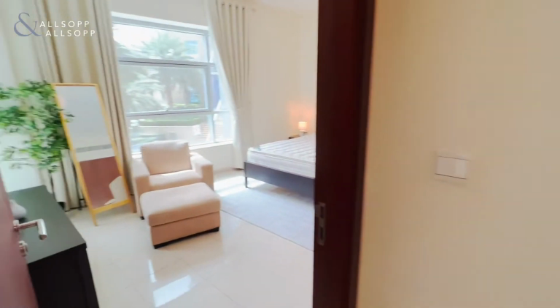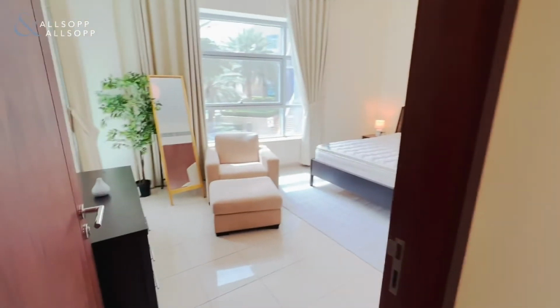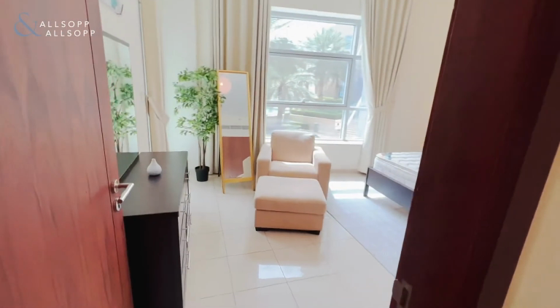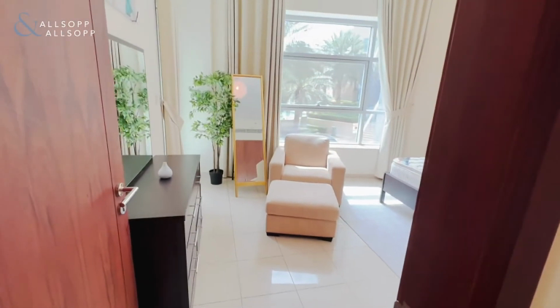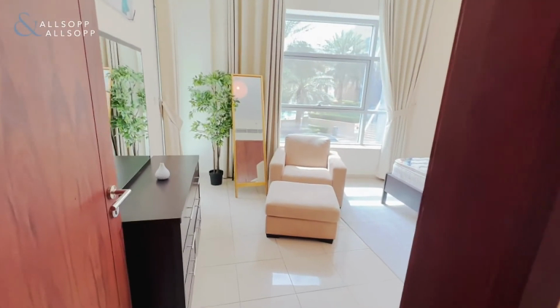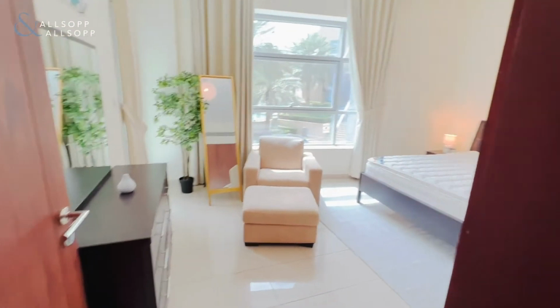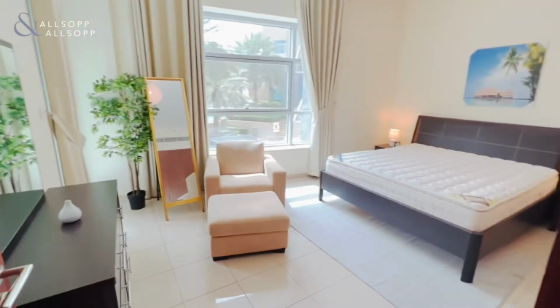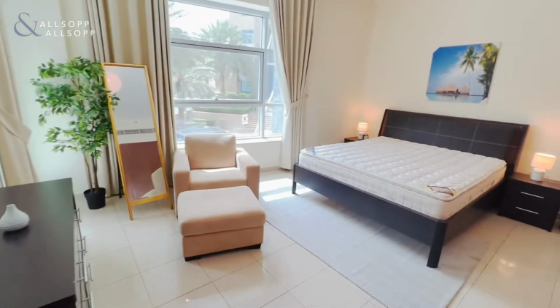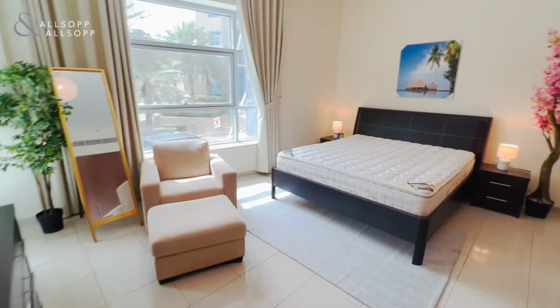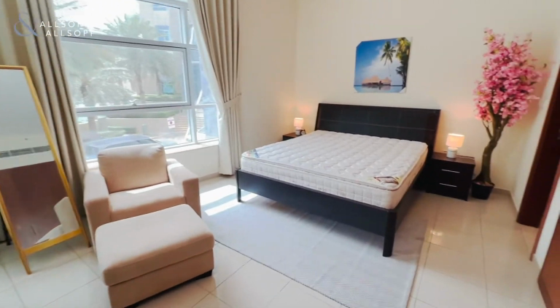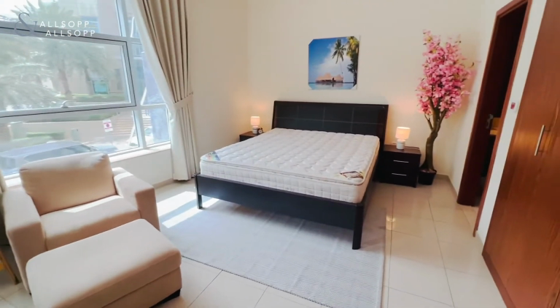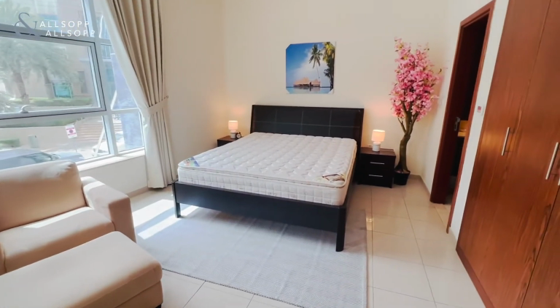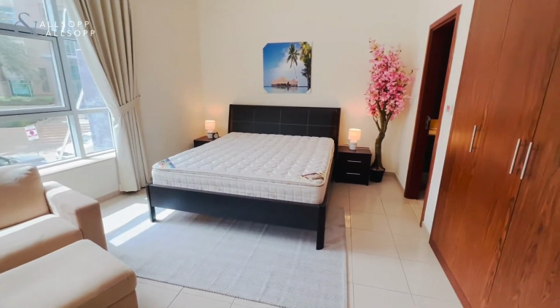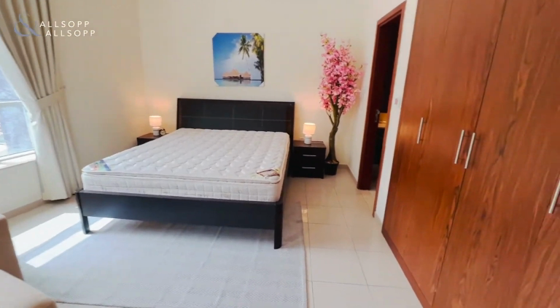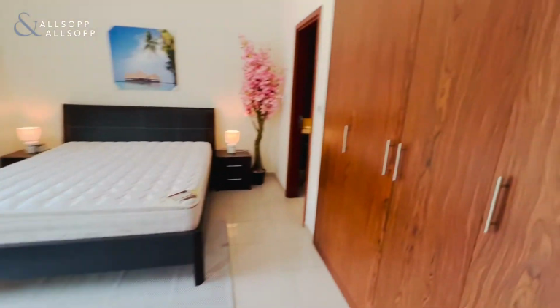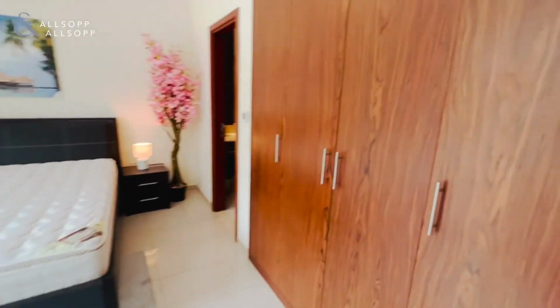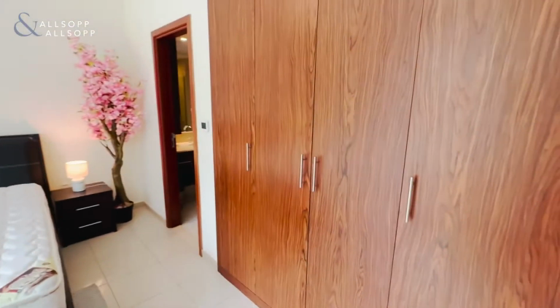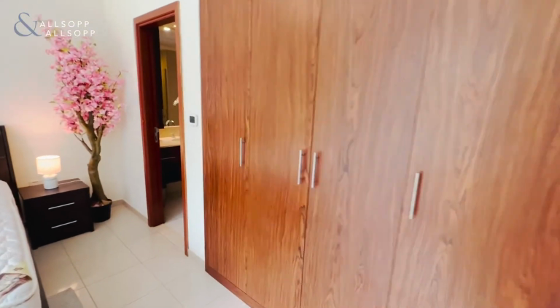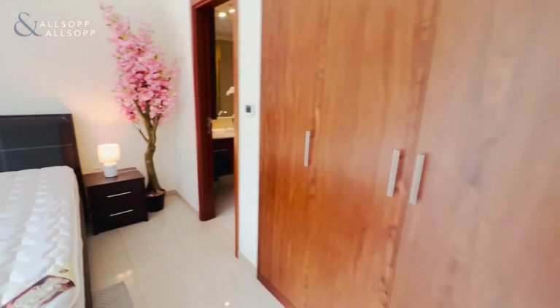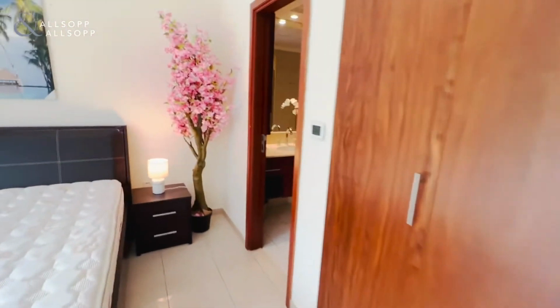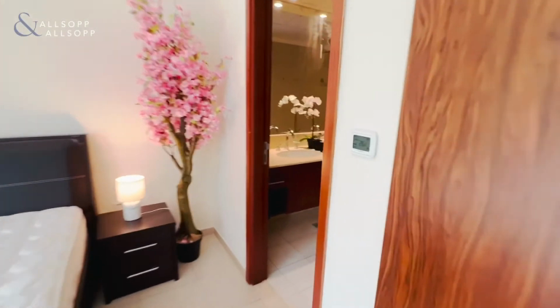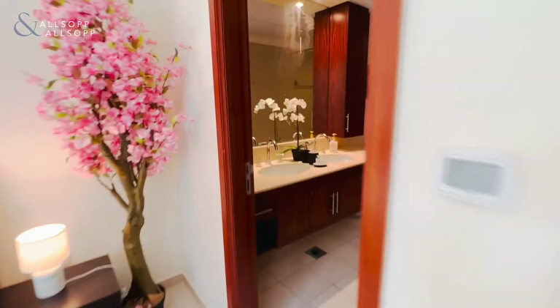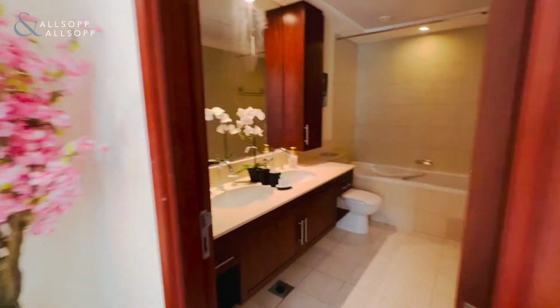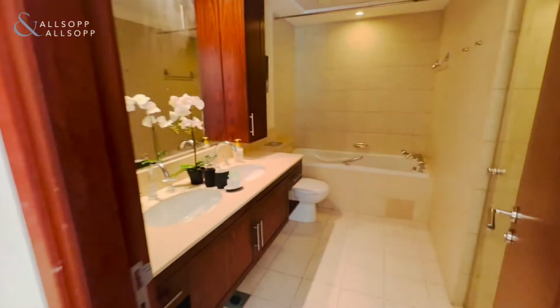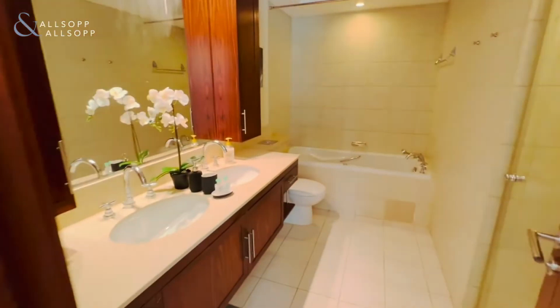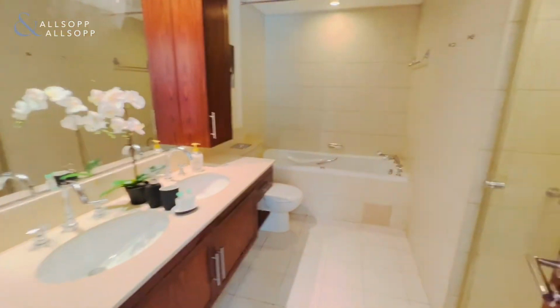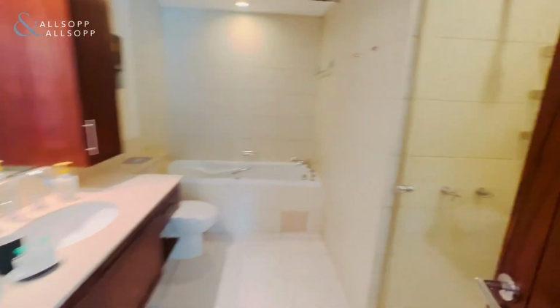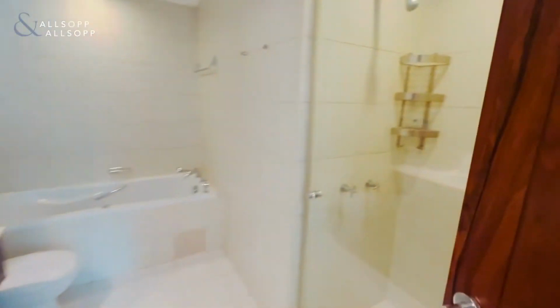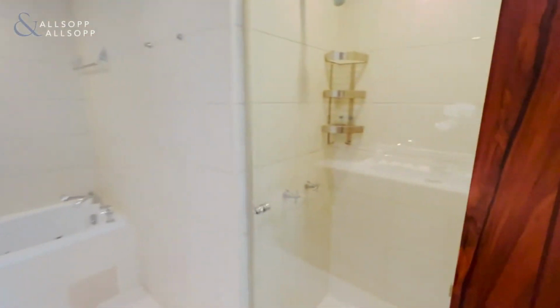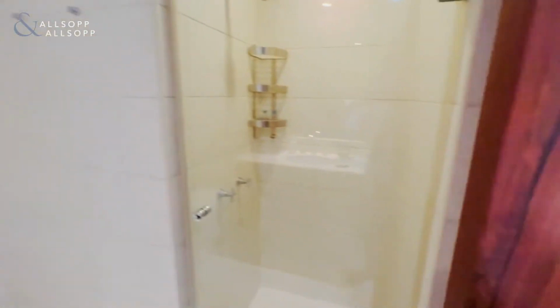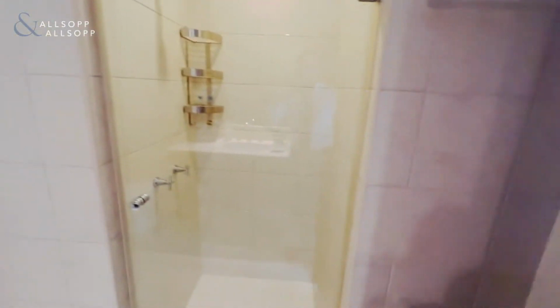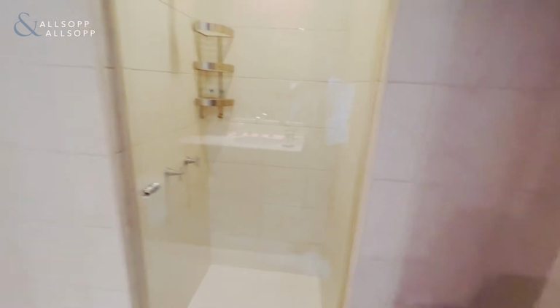The master bedroom is a really good size, with access out to the balcony as well. It also has fitted storage and a large ensuite — this one has a walk-in shower.